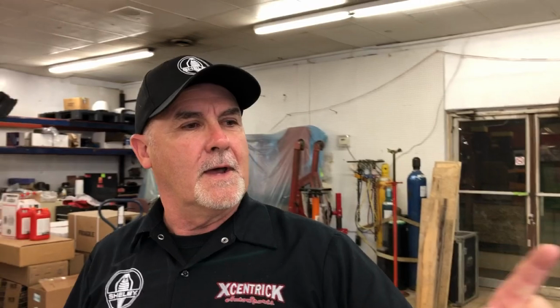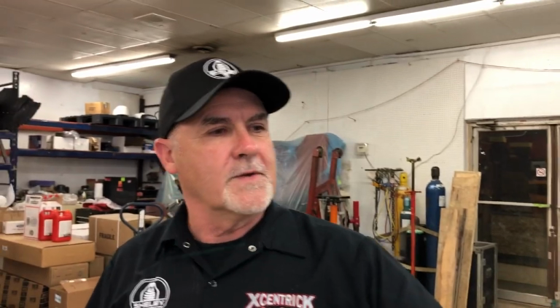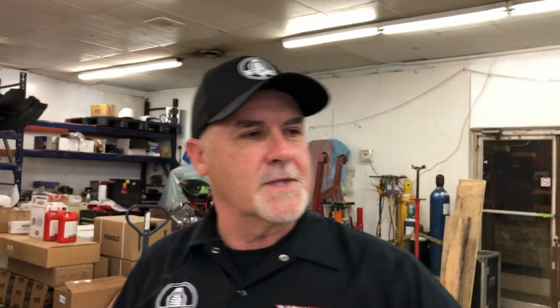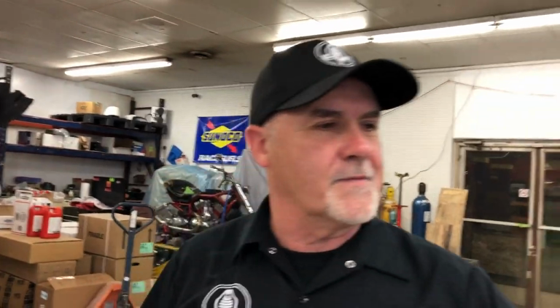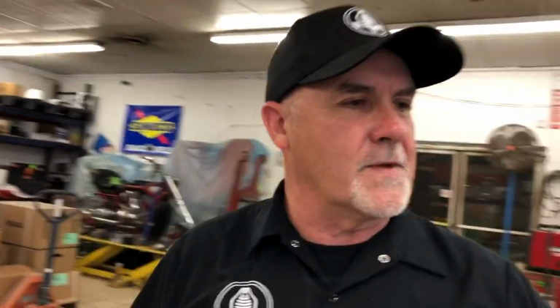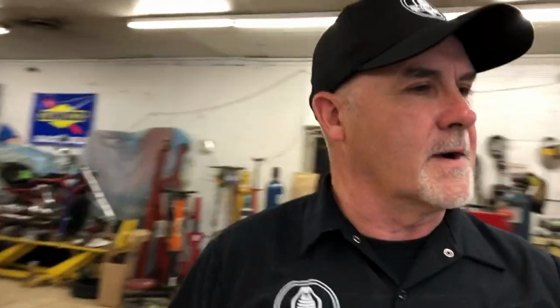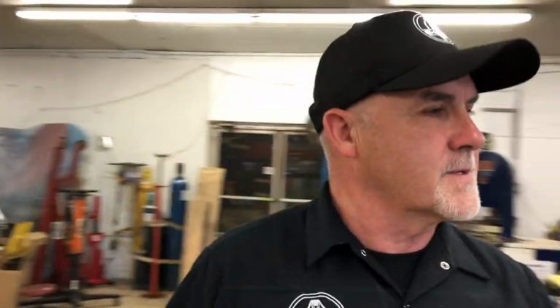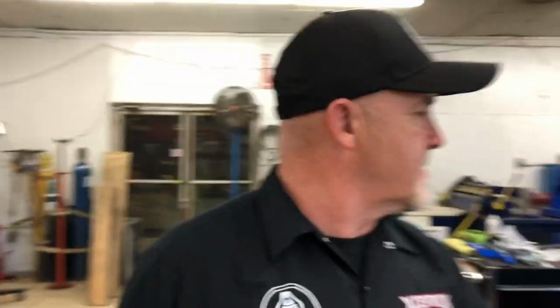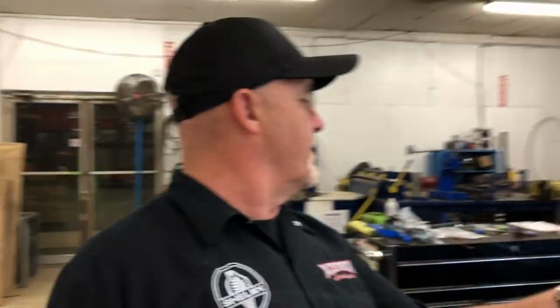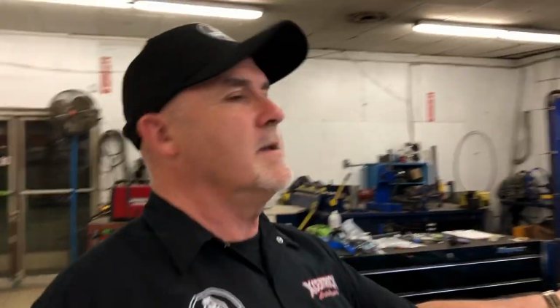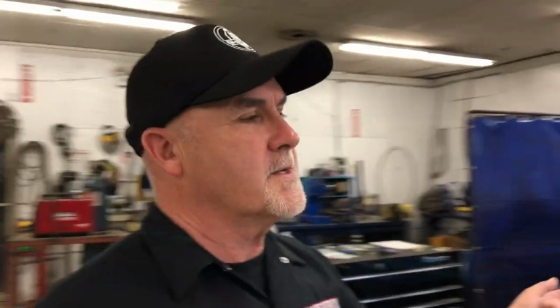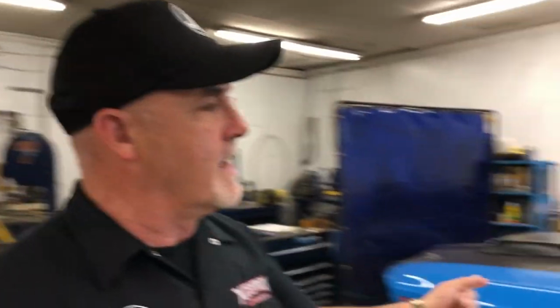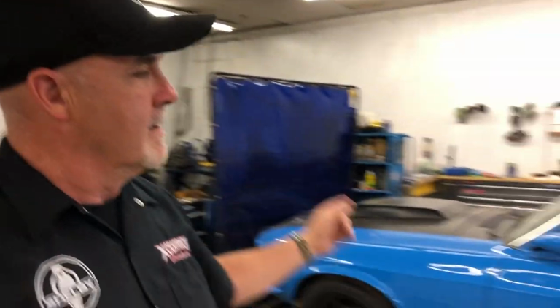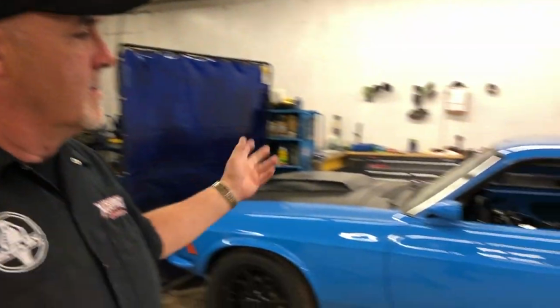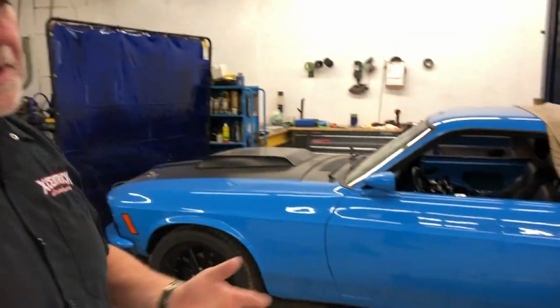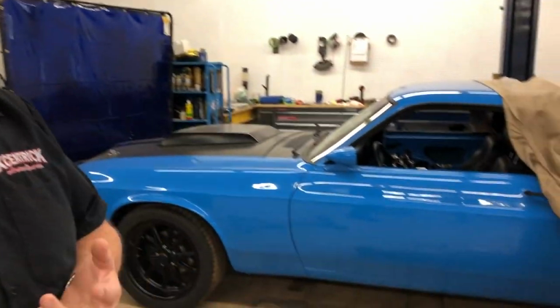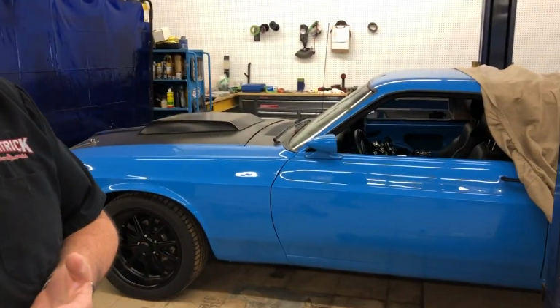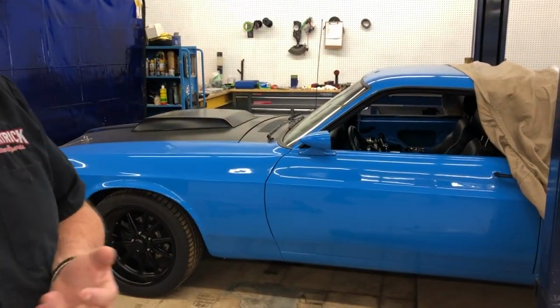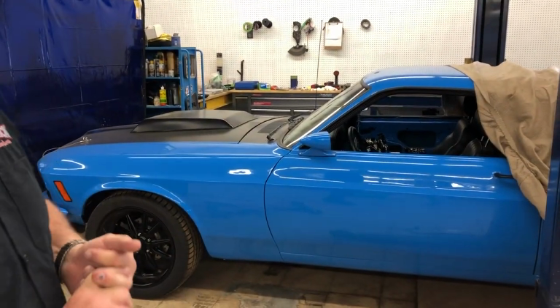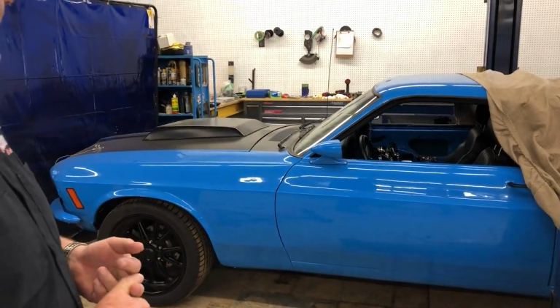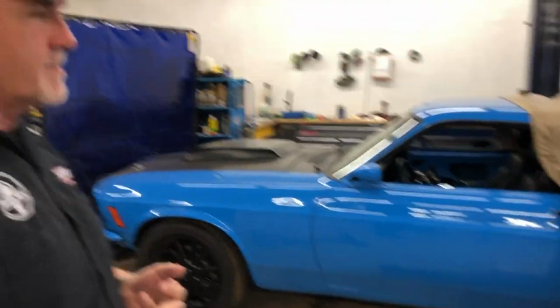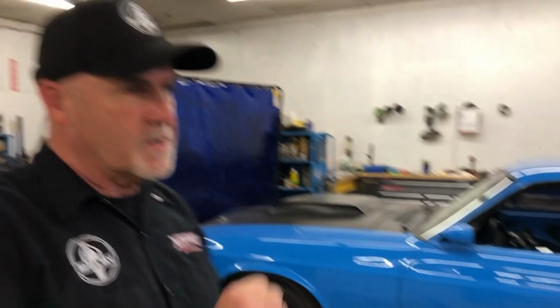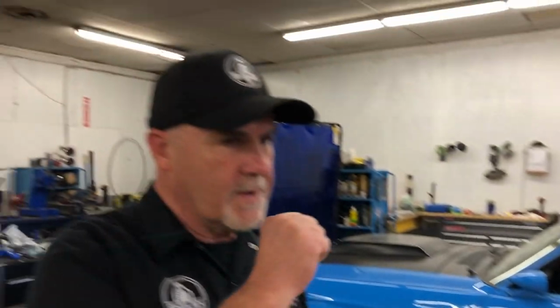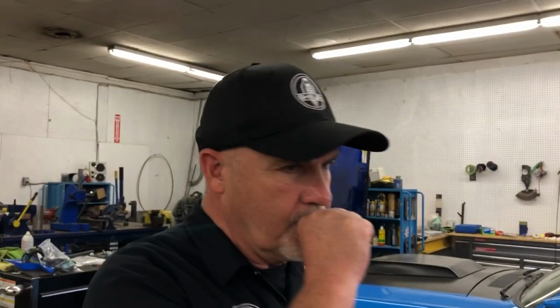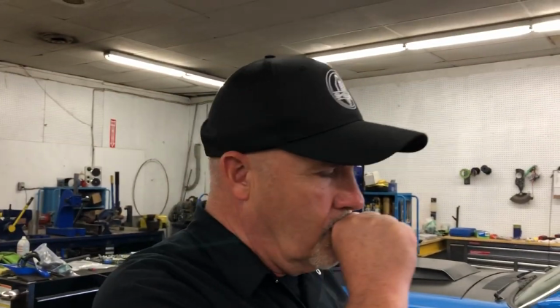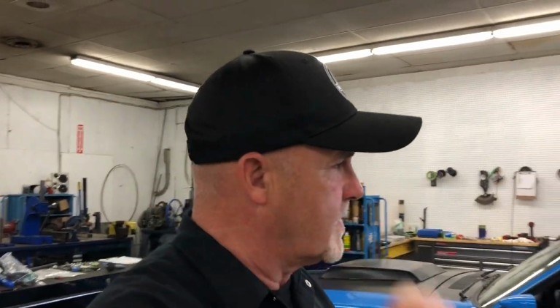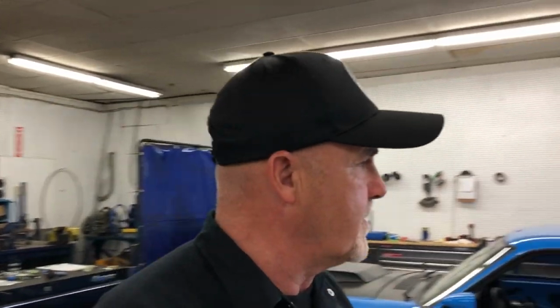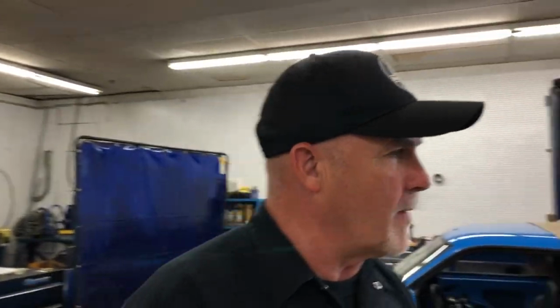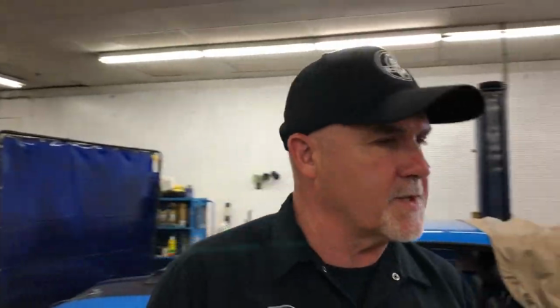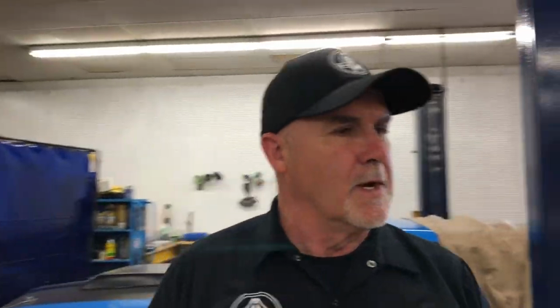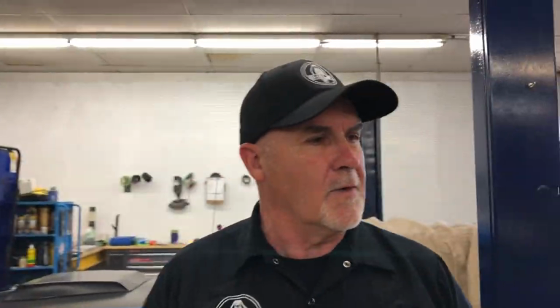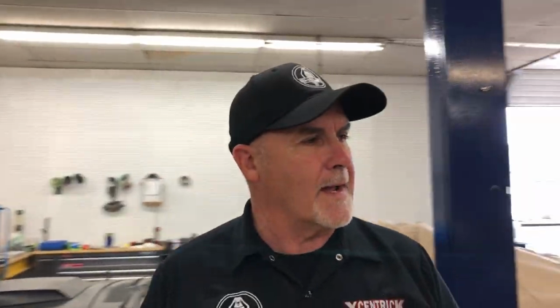Over here to the left we've got our 70 Mustang. It's doing a little bit of suspension work, some power brakes and rack.